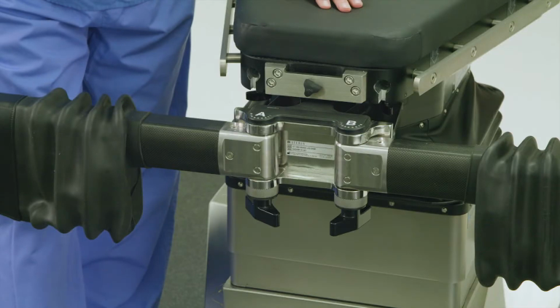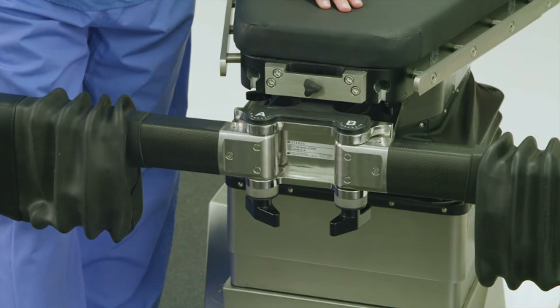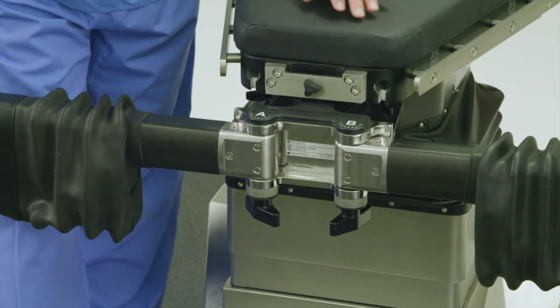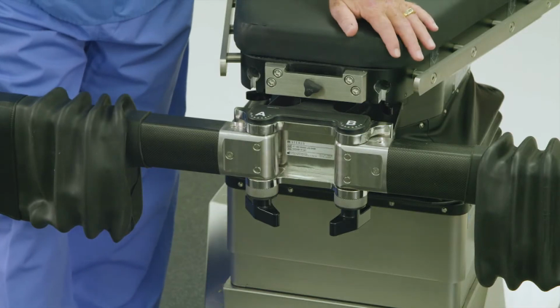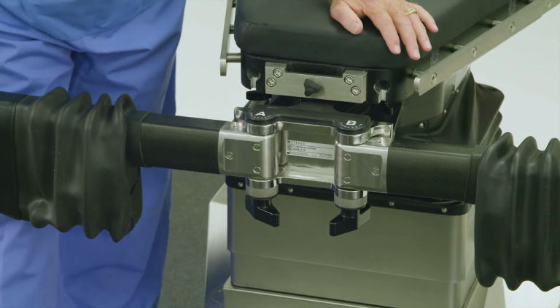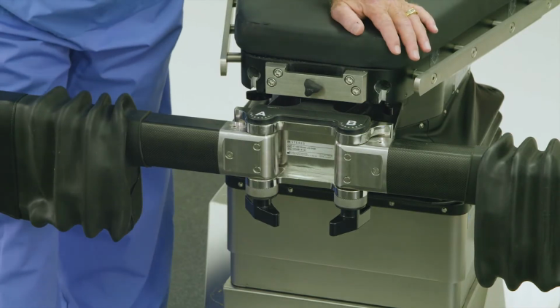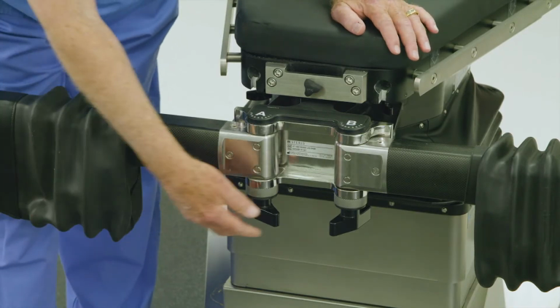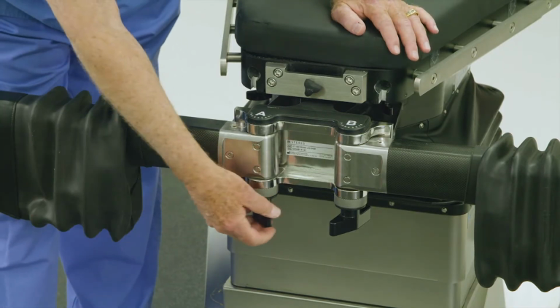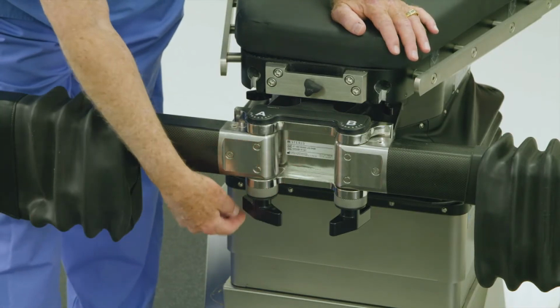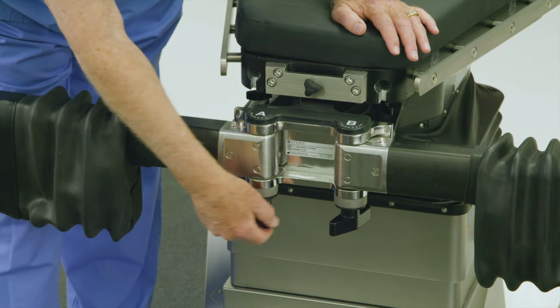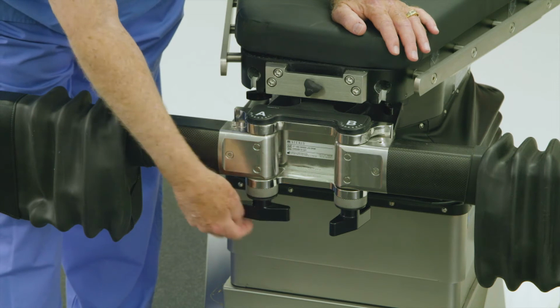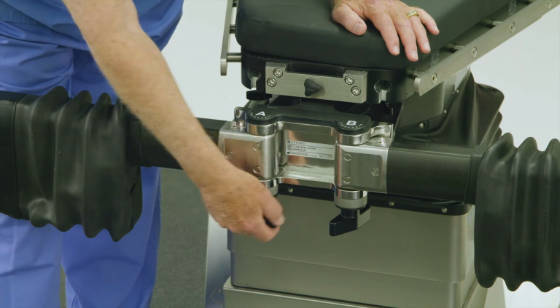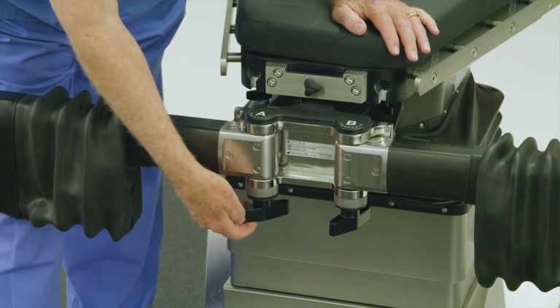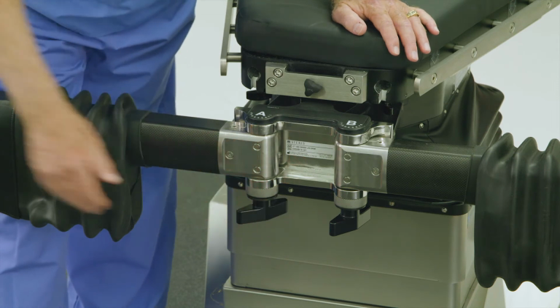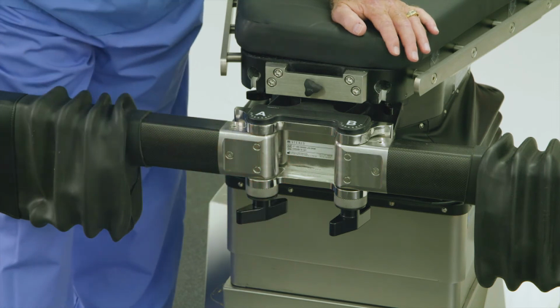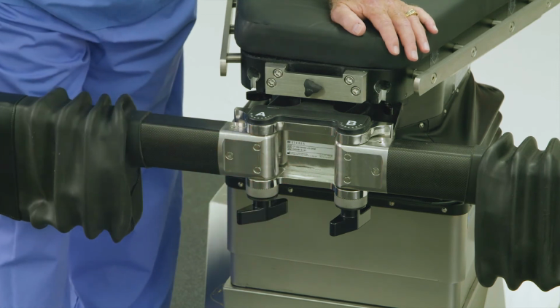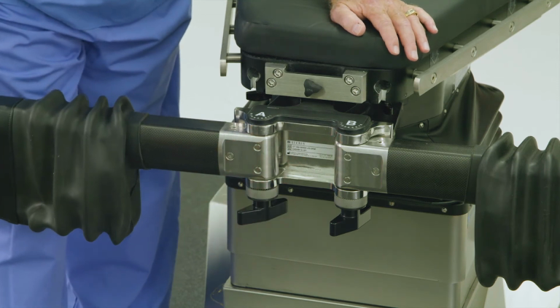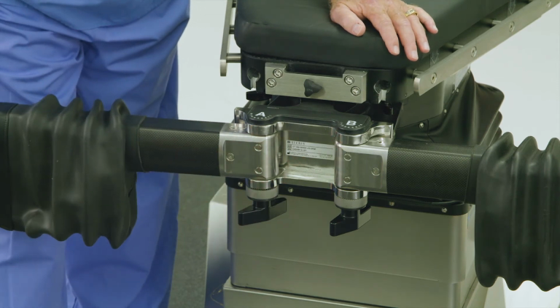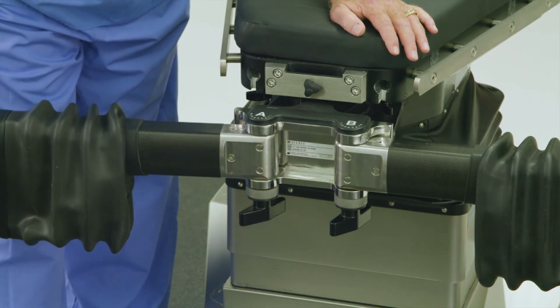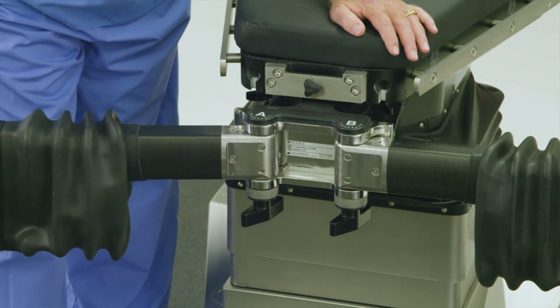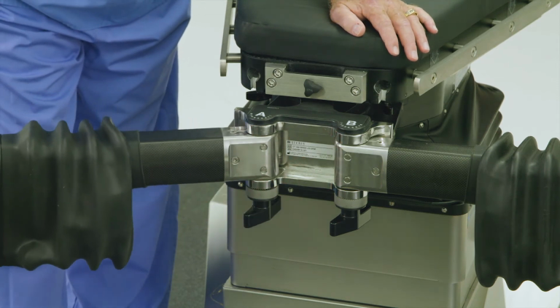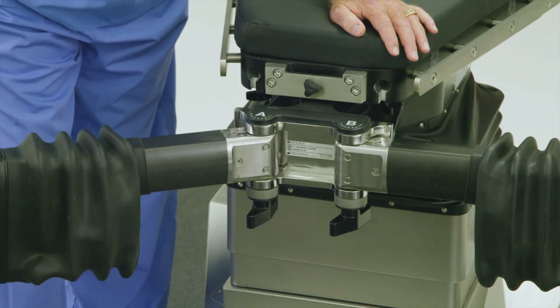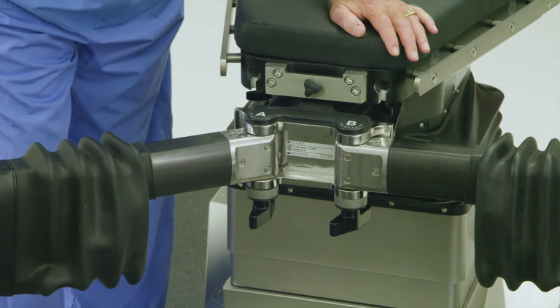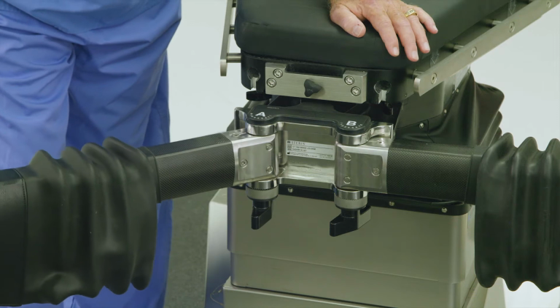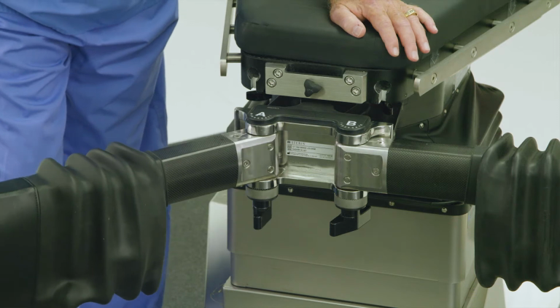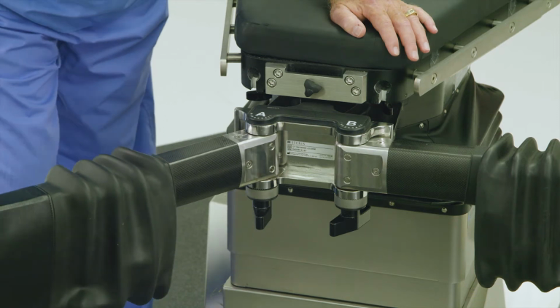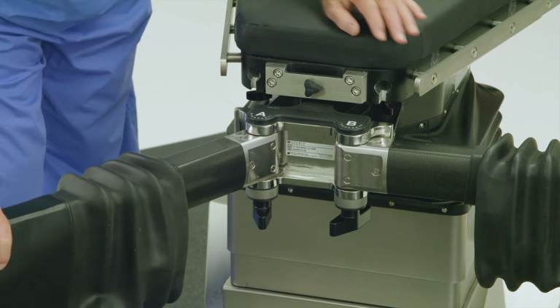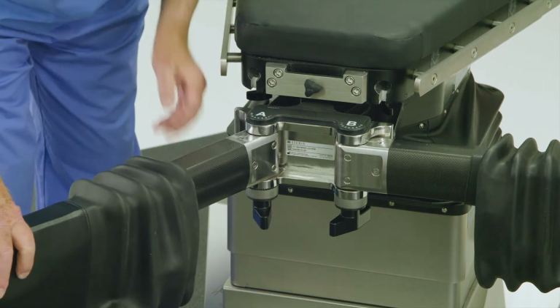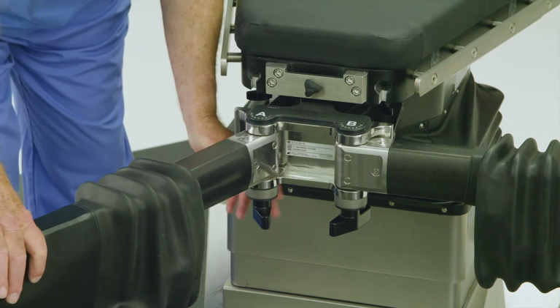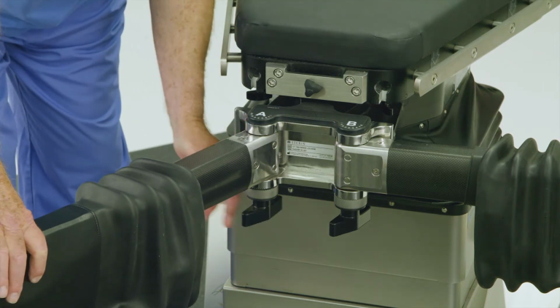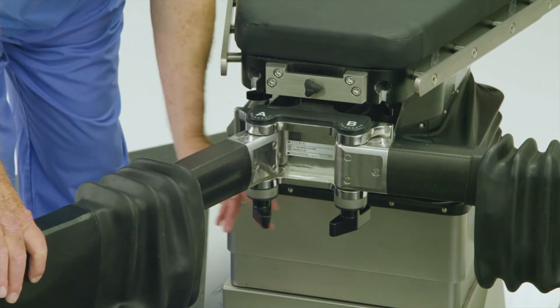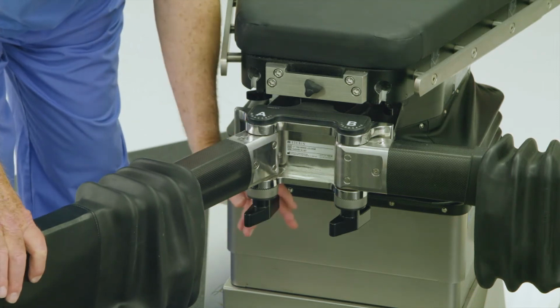To position the abductor spars for hip pinning in bilateral traction for an operative left leg procedure, loosen the knob below the A rosette and set the A joint to position 5, then re-lock the A rosette handle.